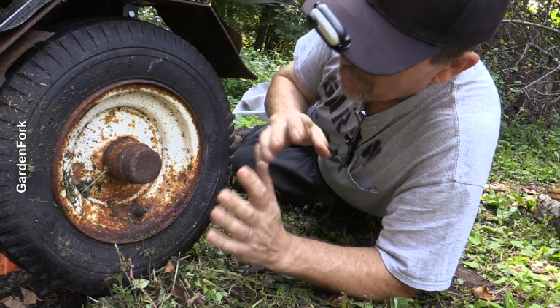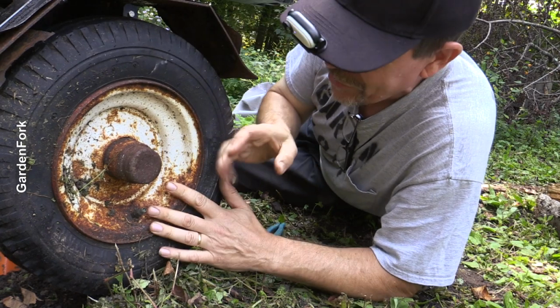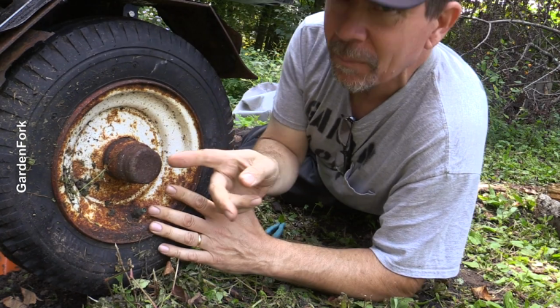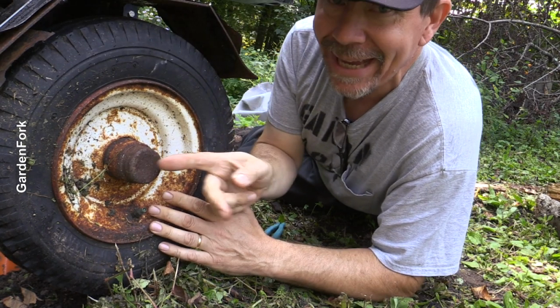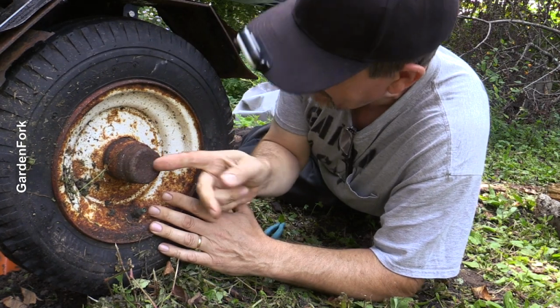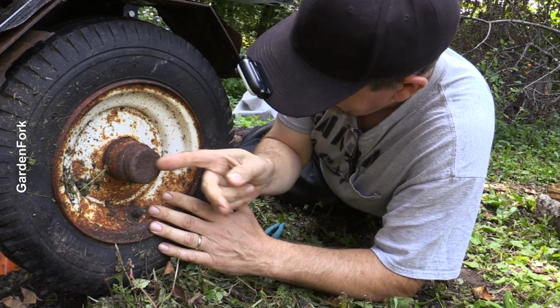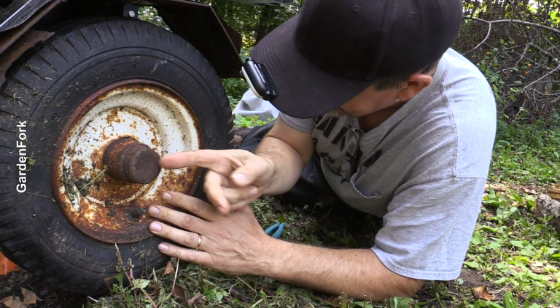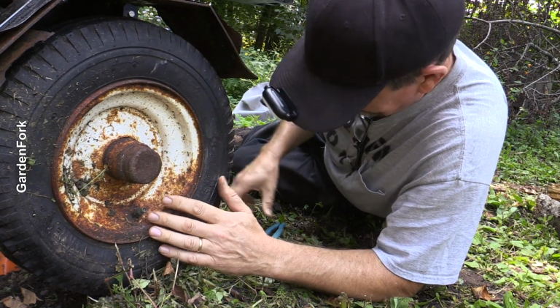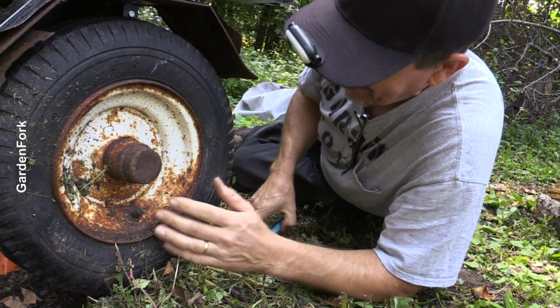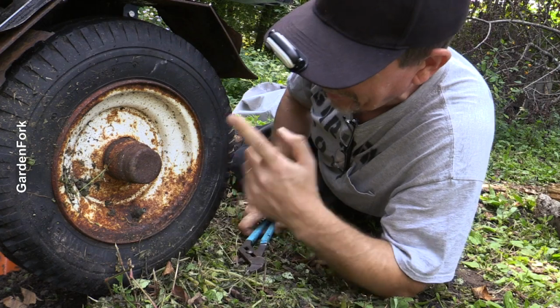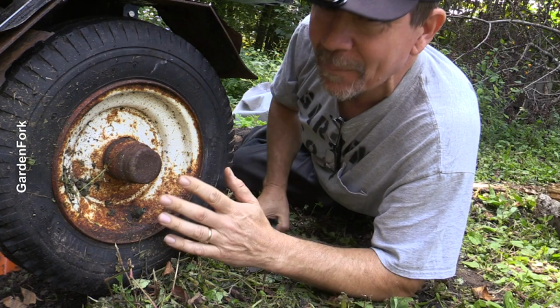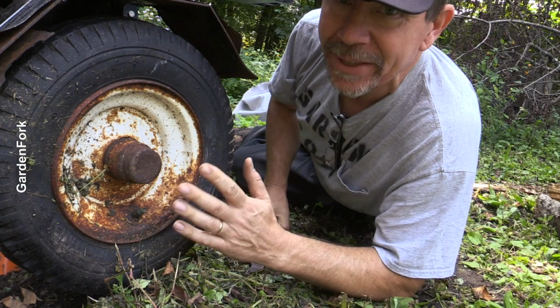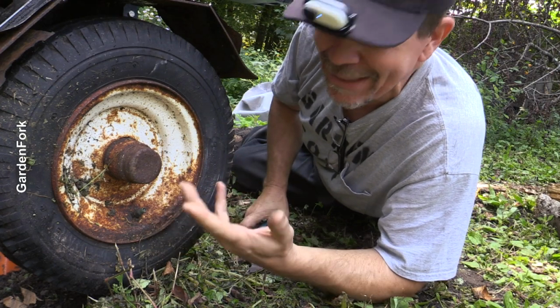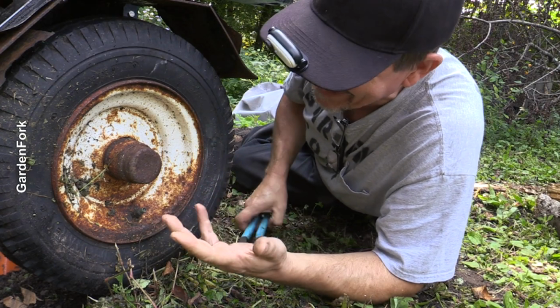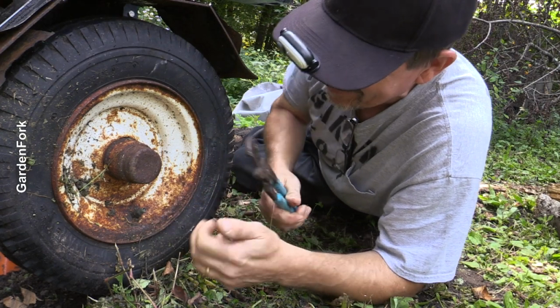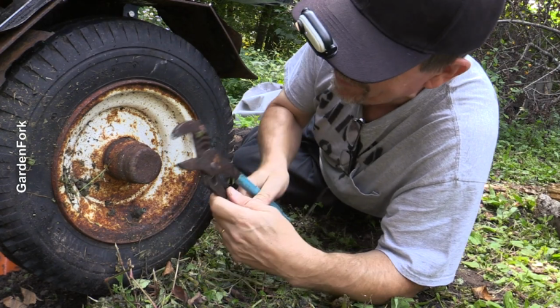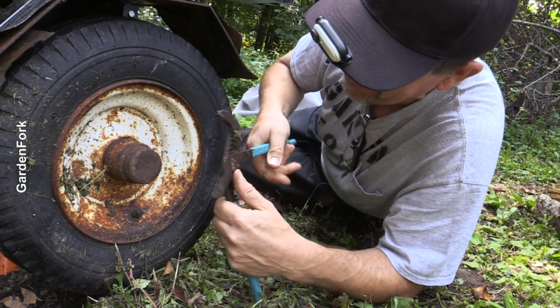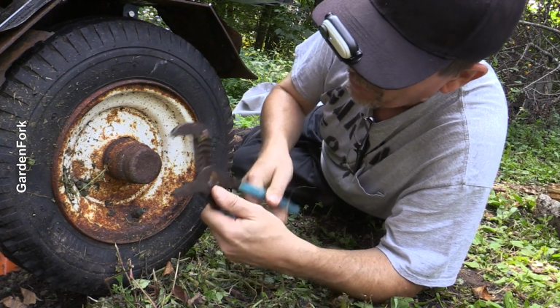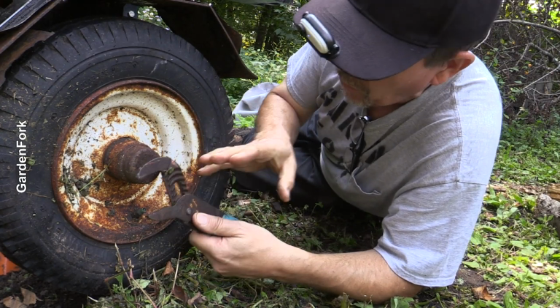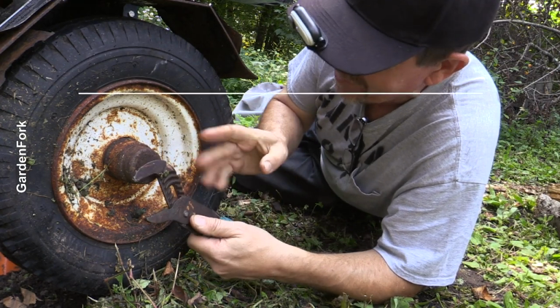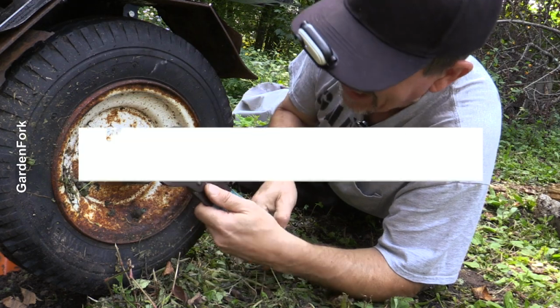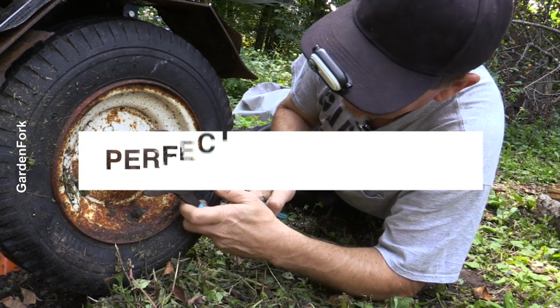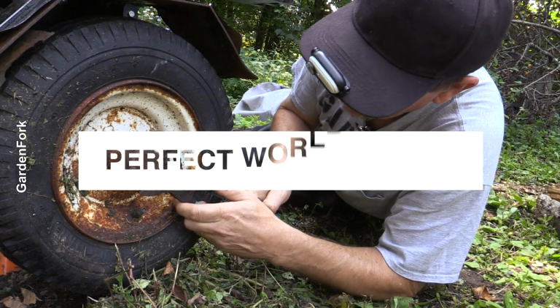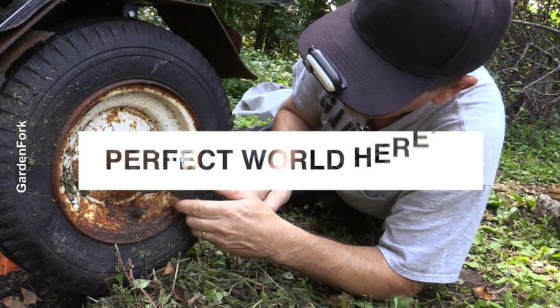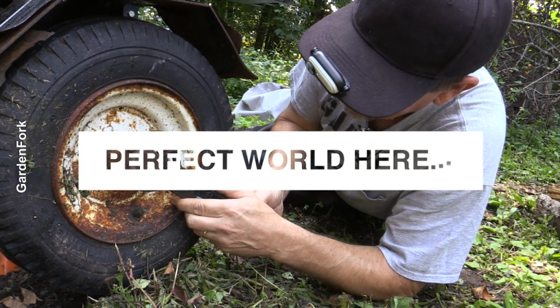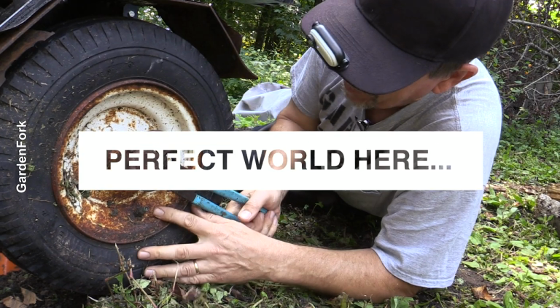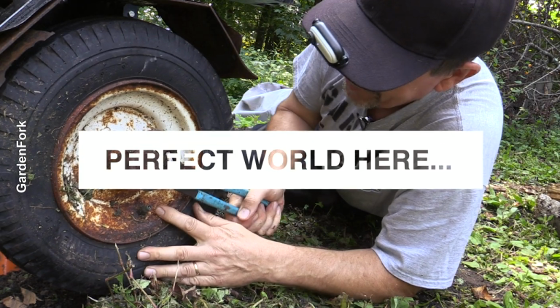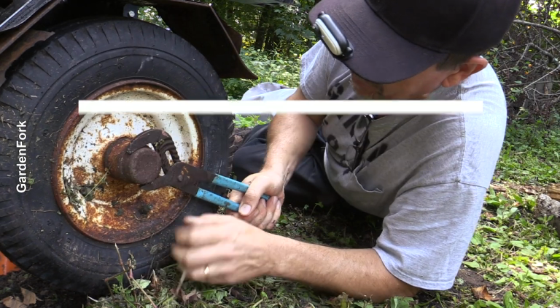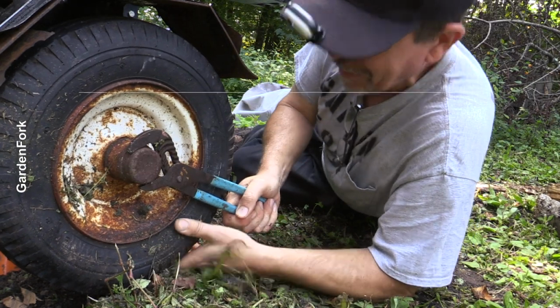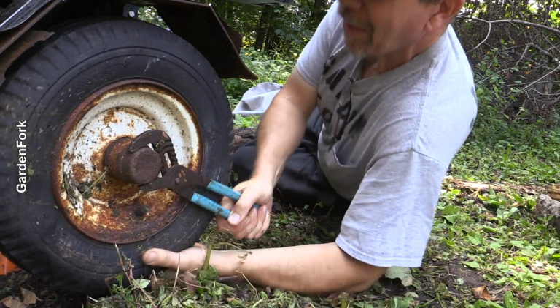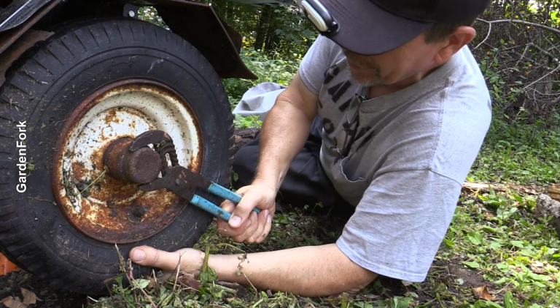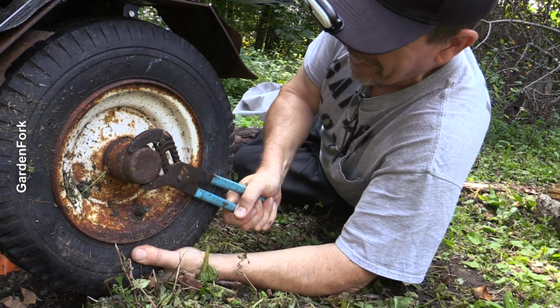So to get these off, this cap here has to come off. And then there's a nut — I think it's called a king nut sometimes — under there holding this onto the axle. So in a perfect world, a vise grip and holding the tire.